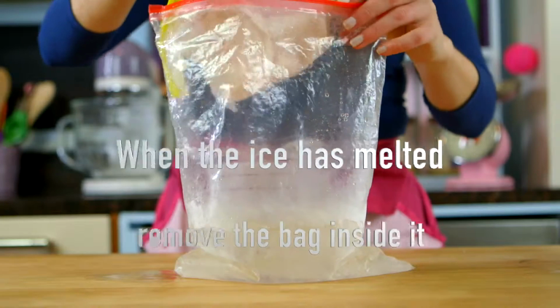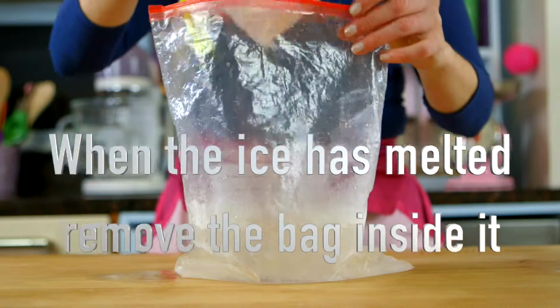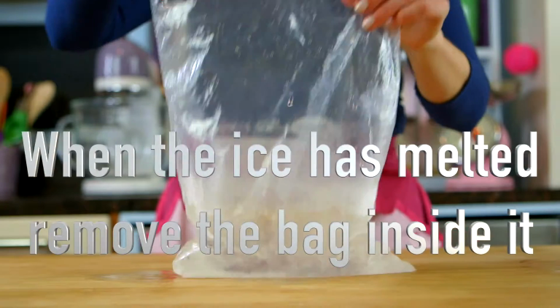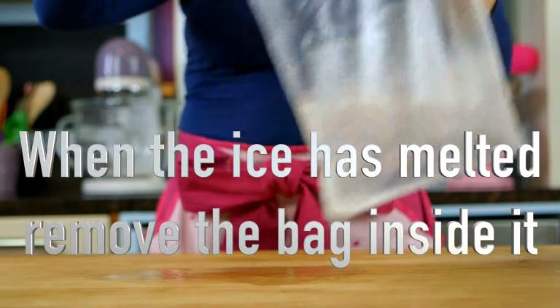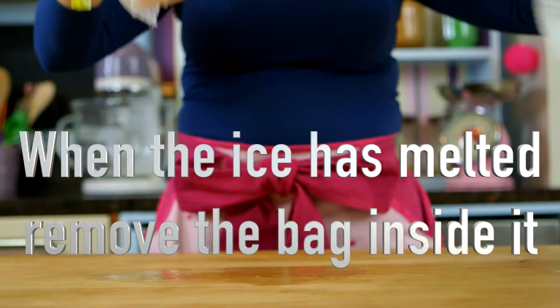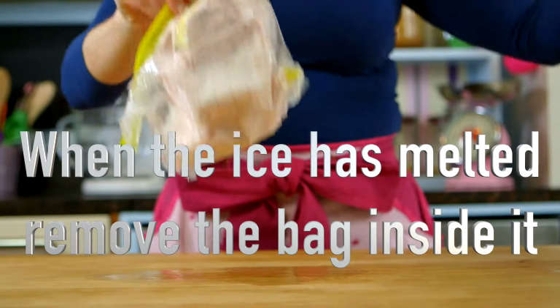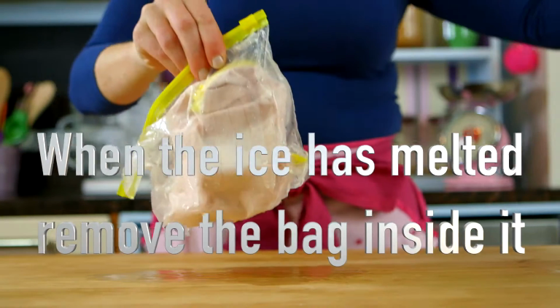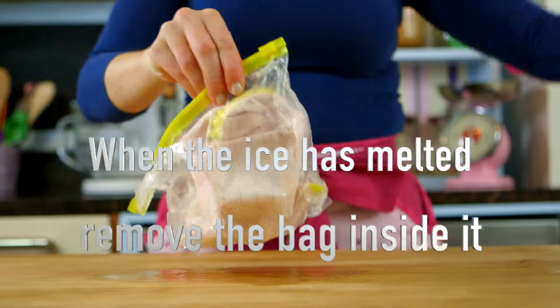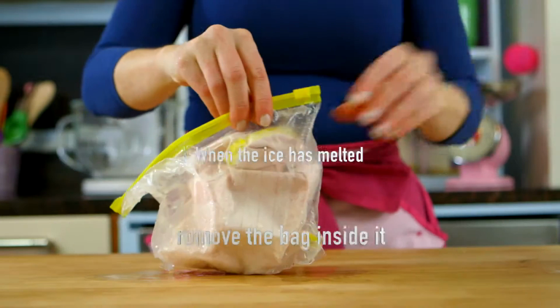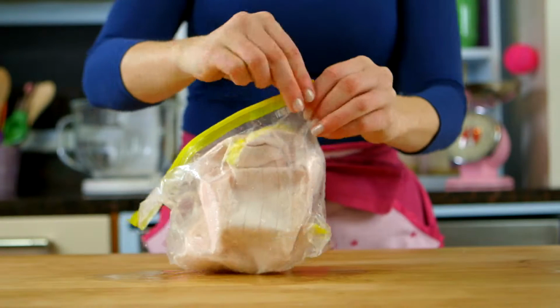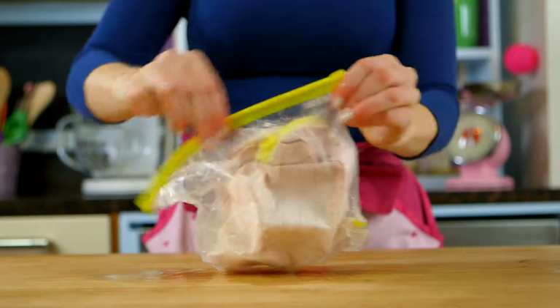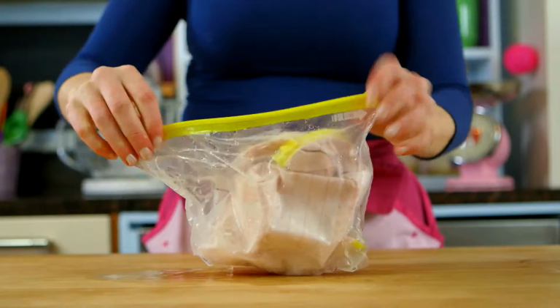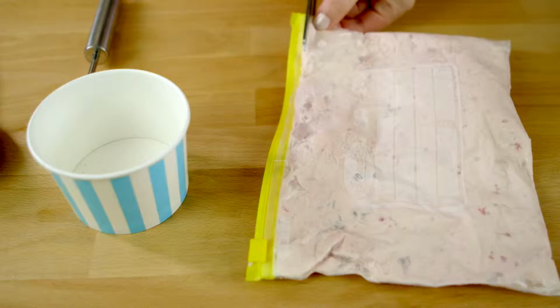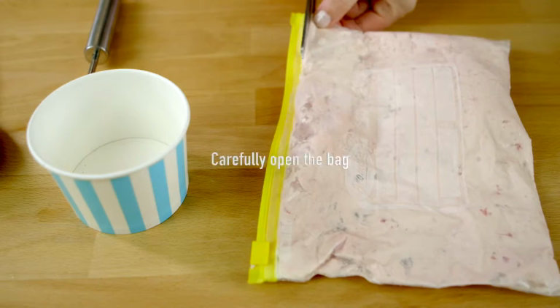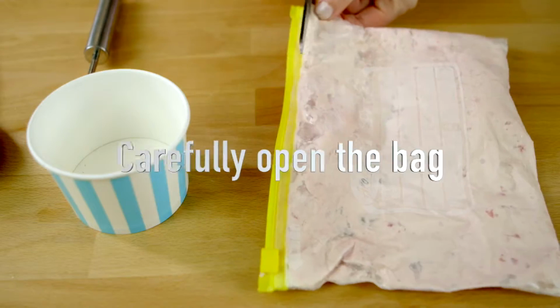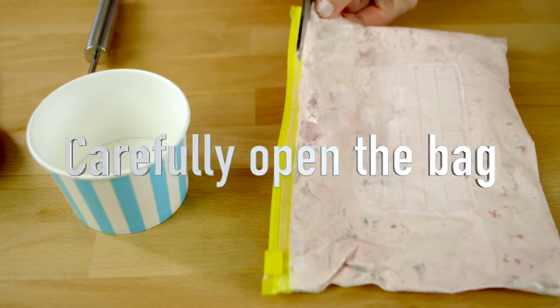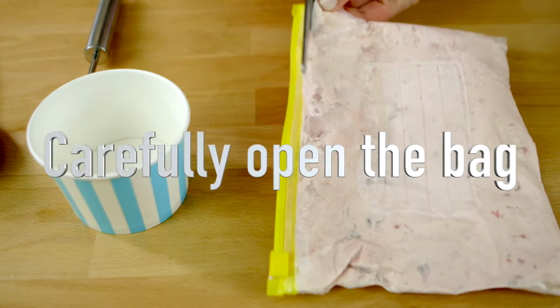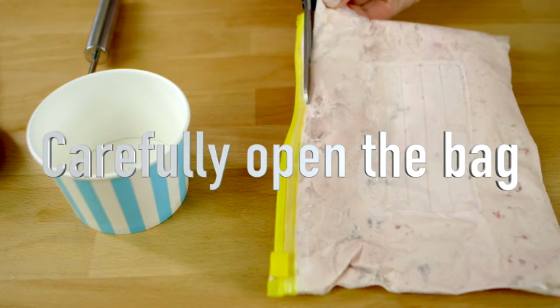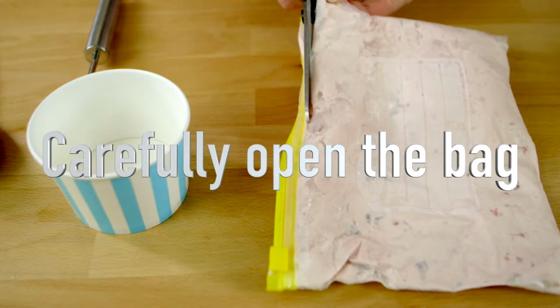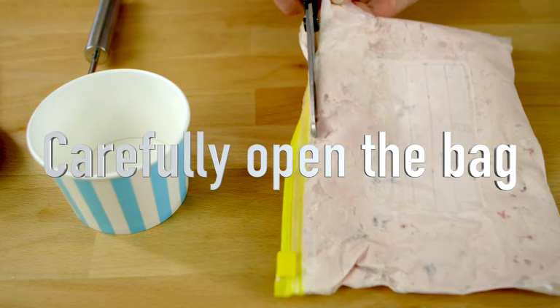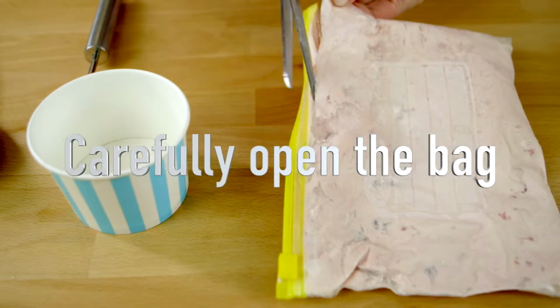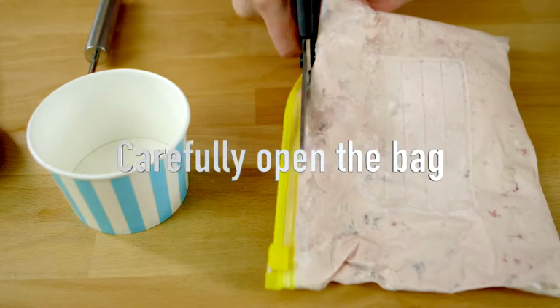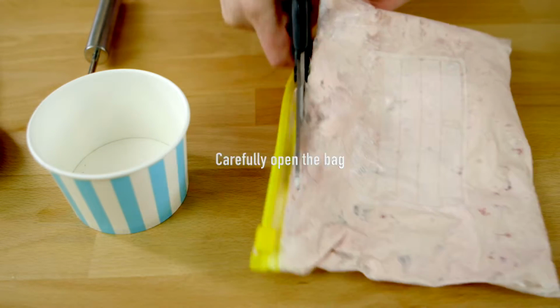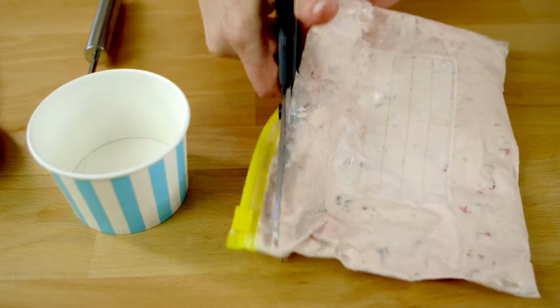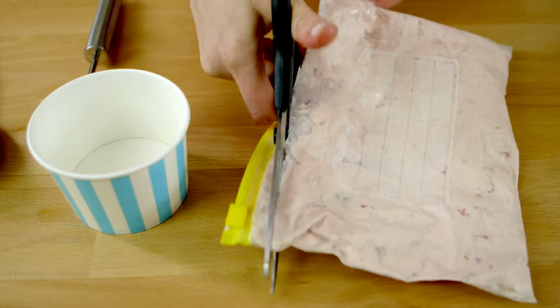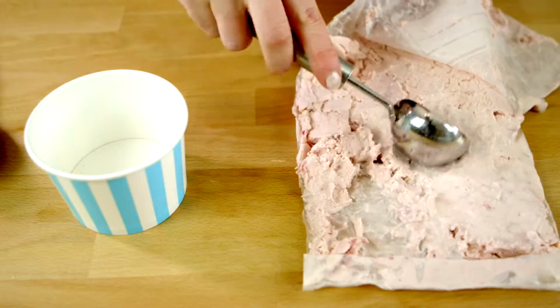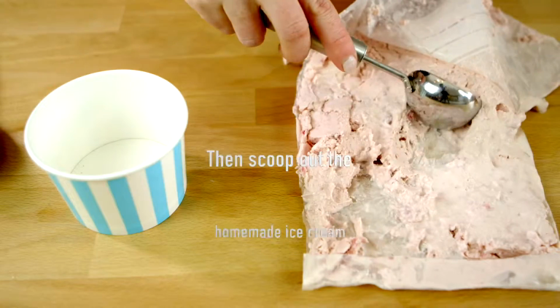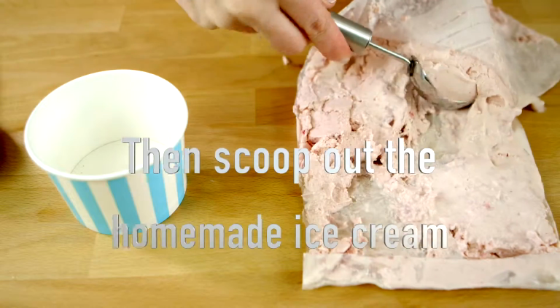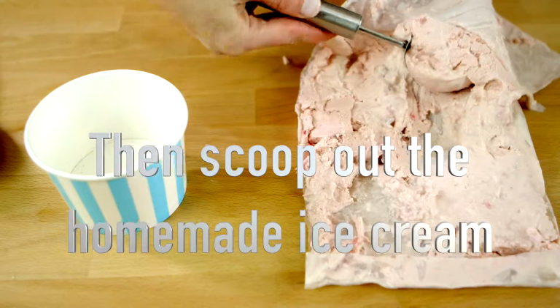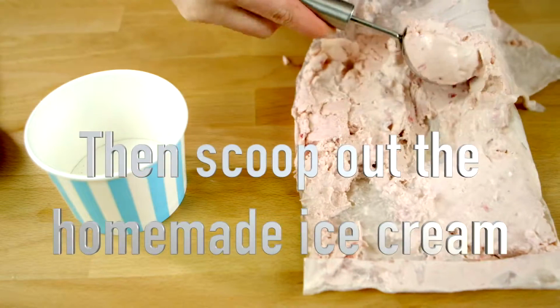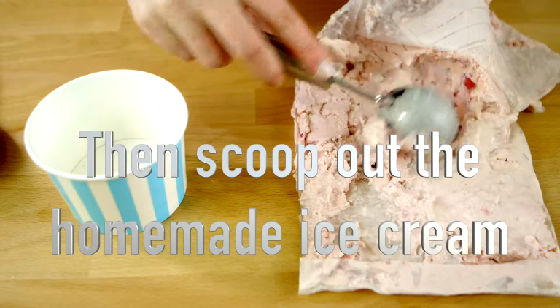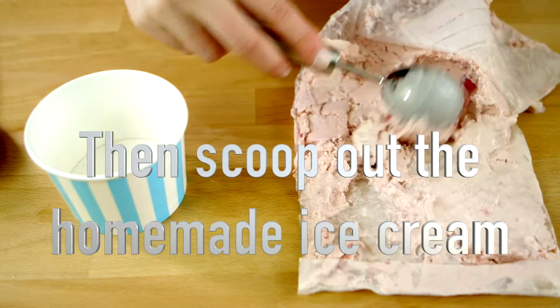When the ice is melted, remove the bag from the inside and carefully open it. Scoop out the homemade ice cream.